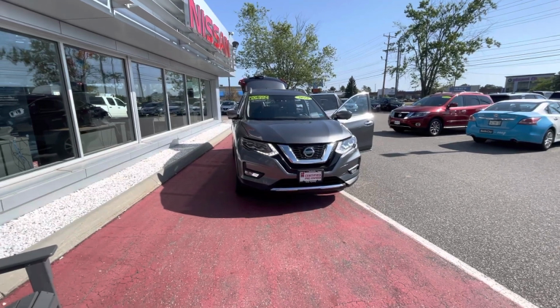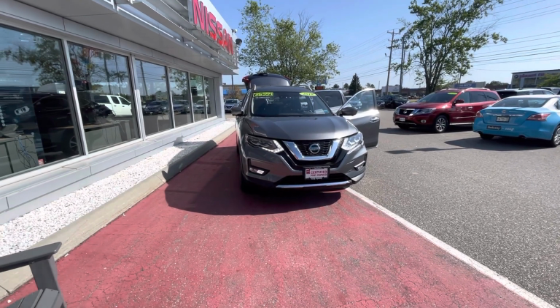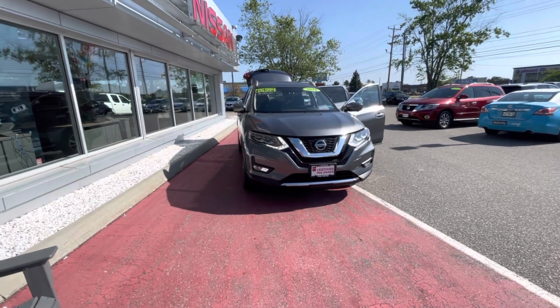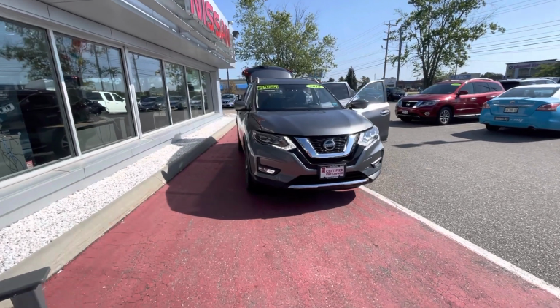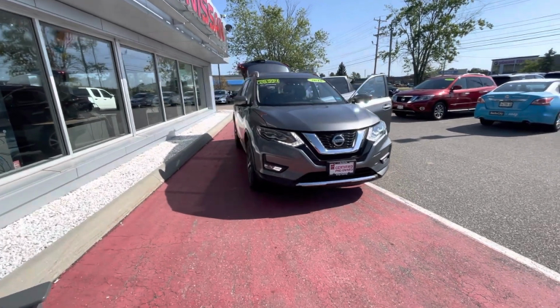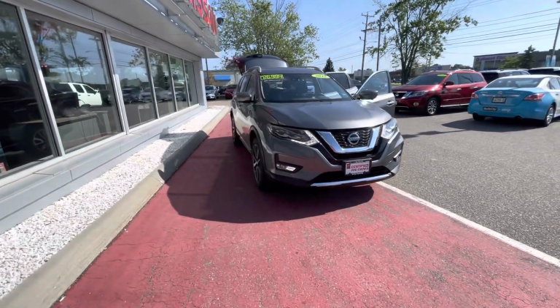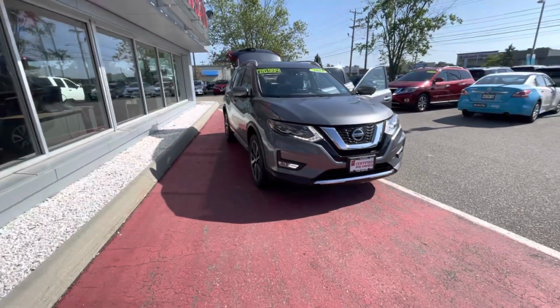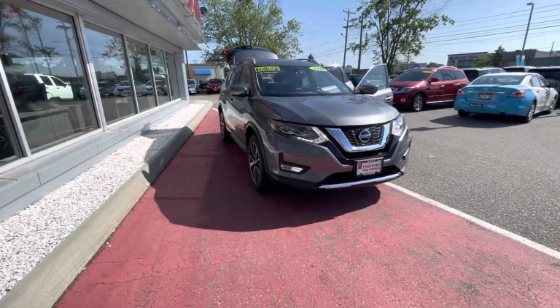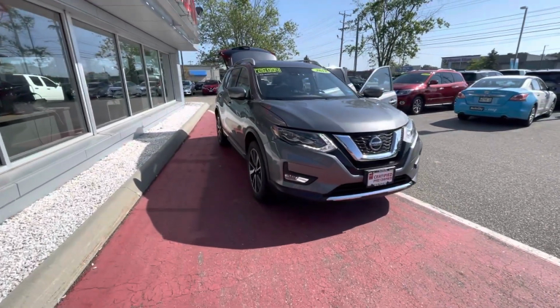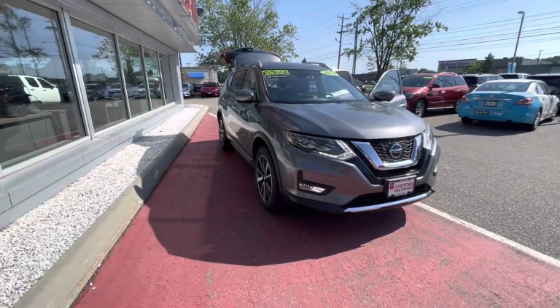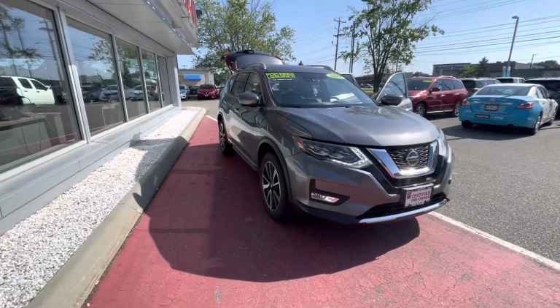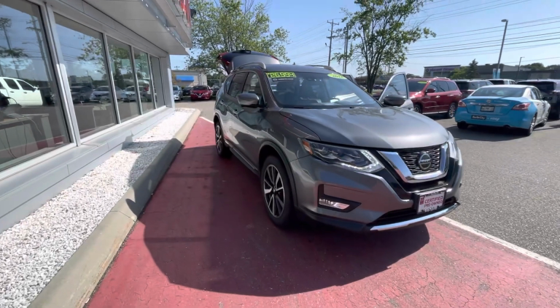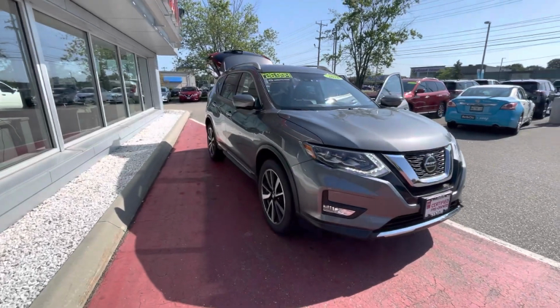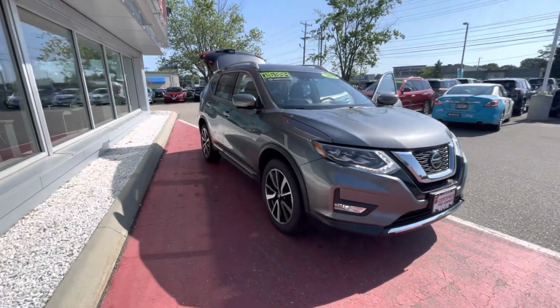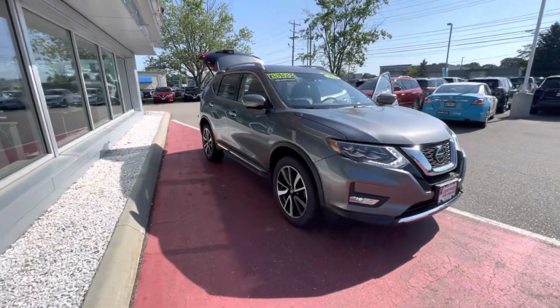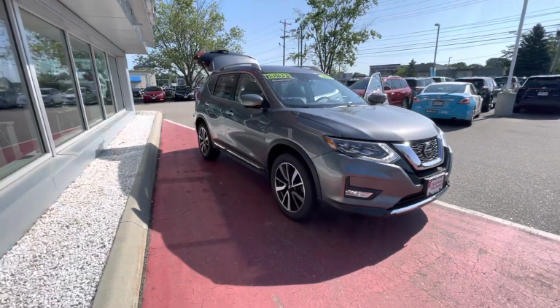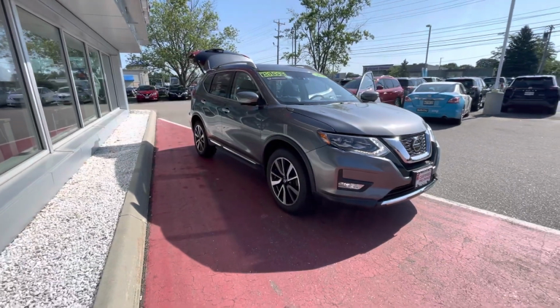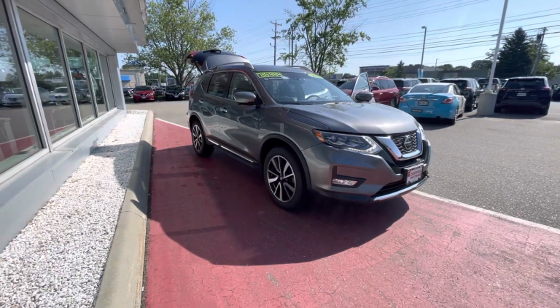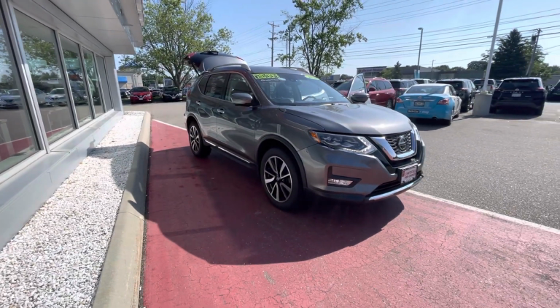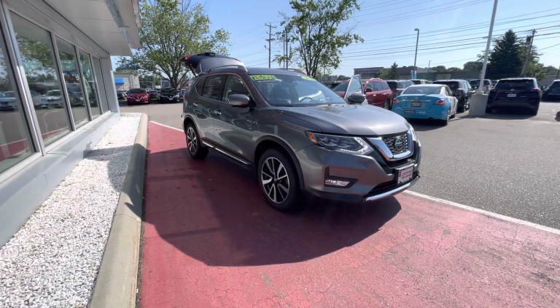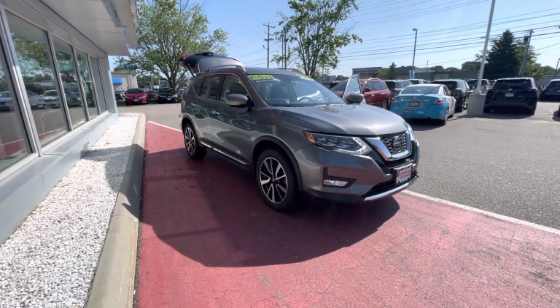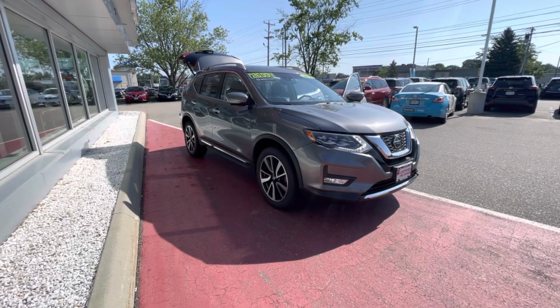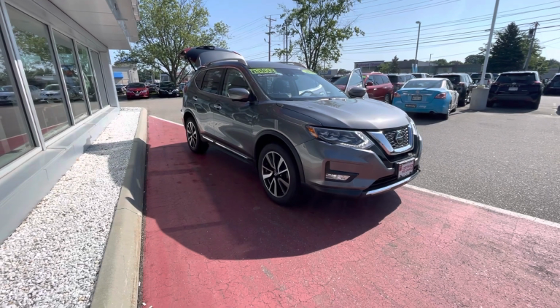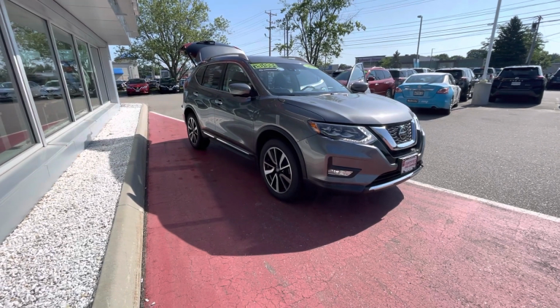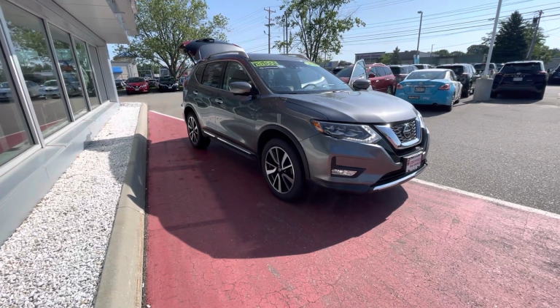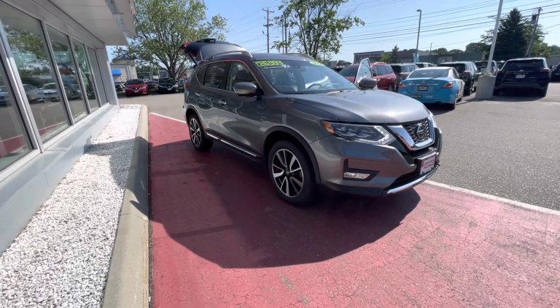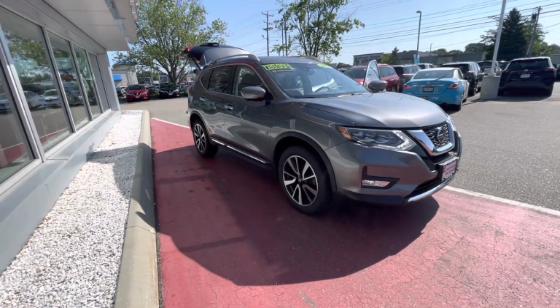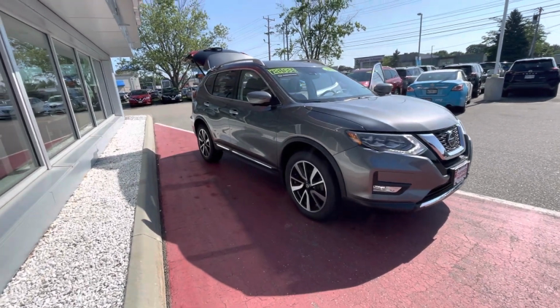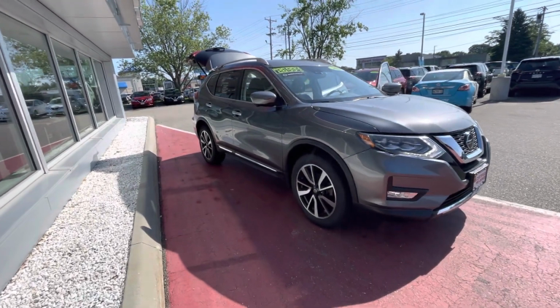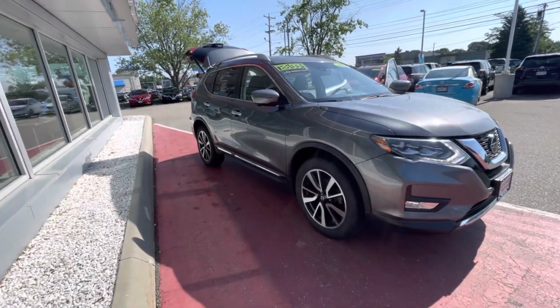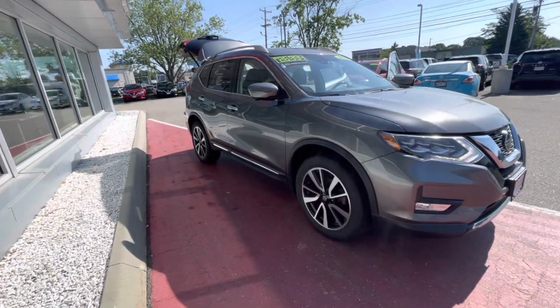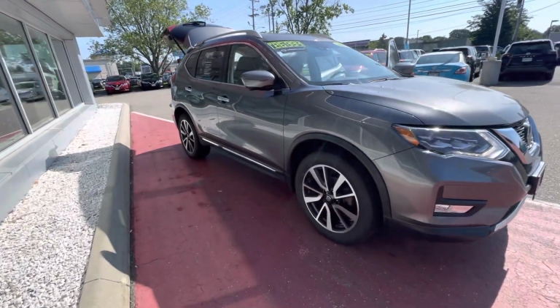Hey Margie, this is Hanover at Berlin City Nissan. I hope you're having a great day today. I know we were speaking yesterday regarding the 2018 Nissan Rogue SL in the gun metallic color, and this is that one — I just want to give you a closer look, just like I said I would.